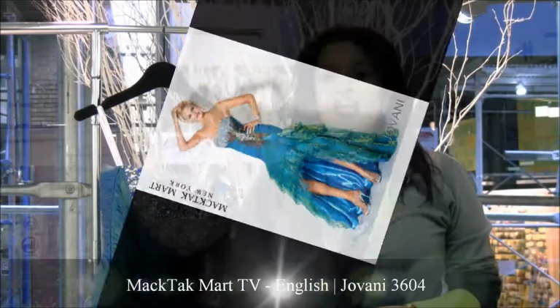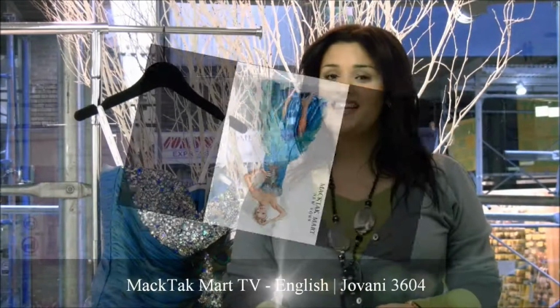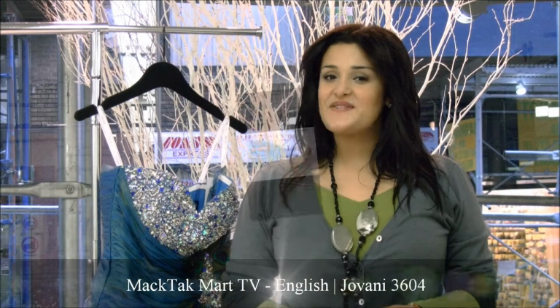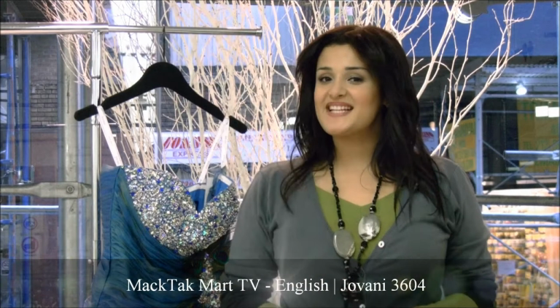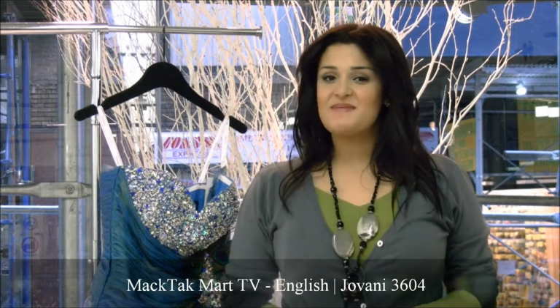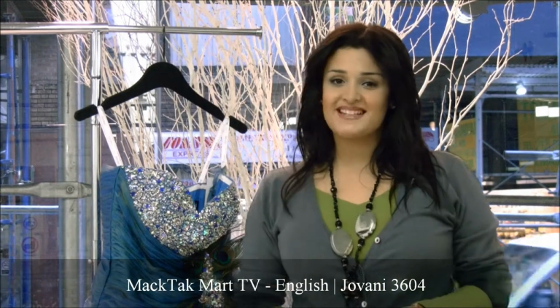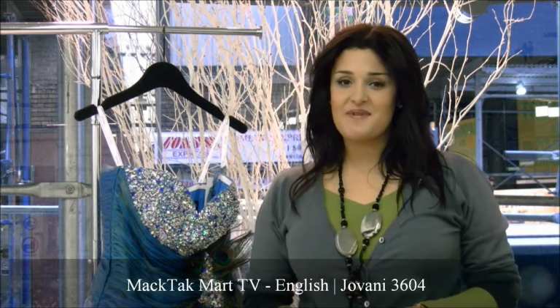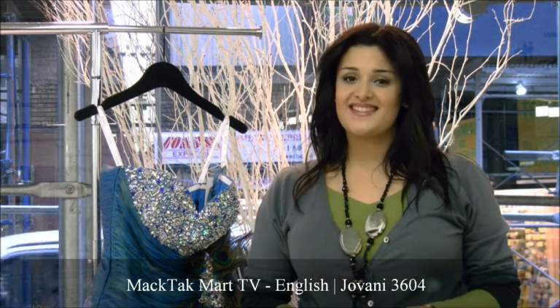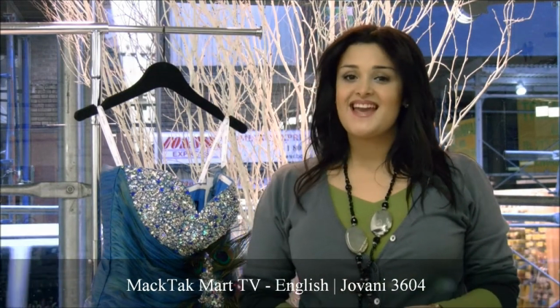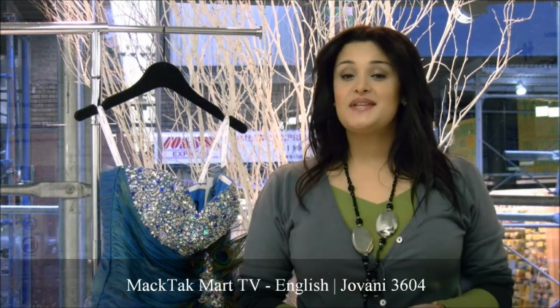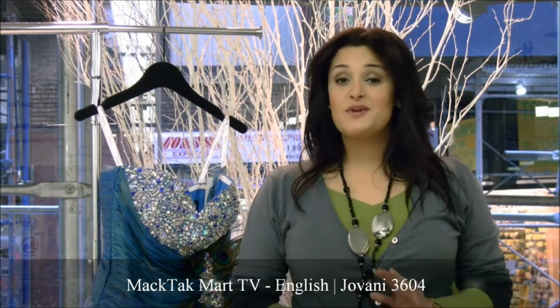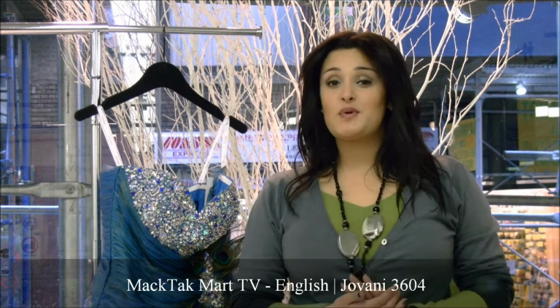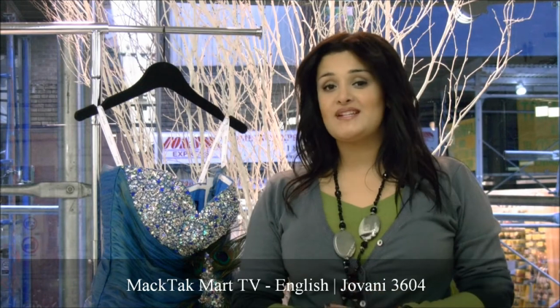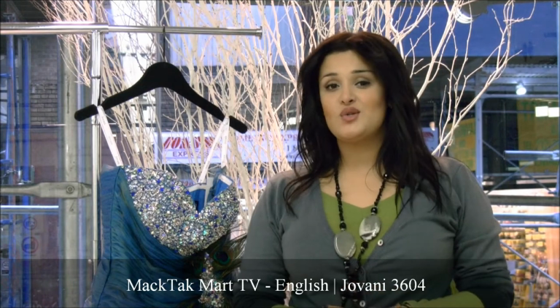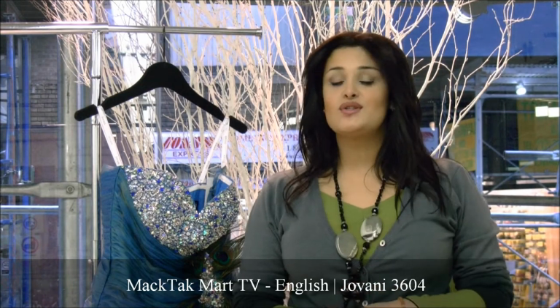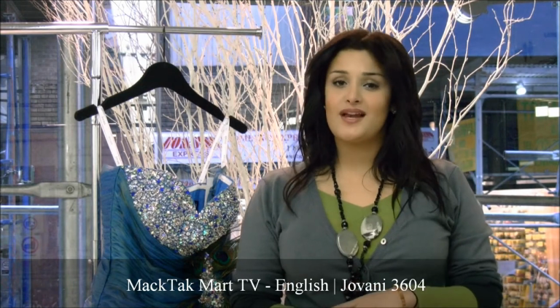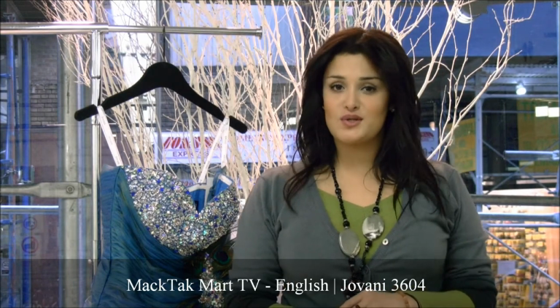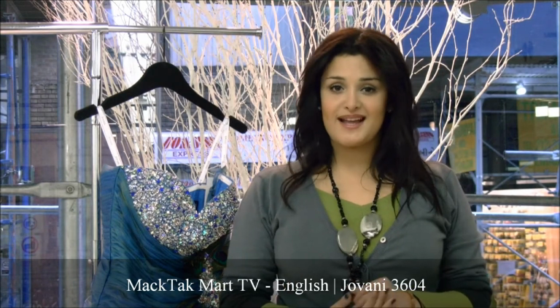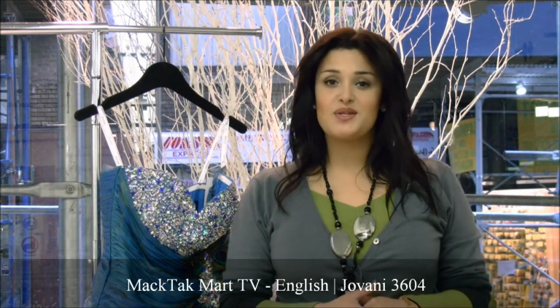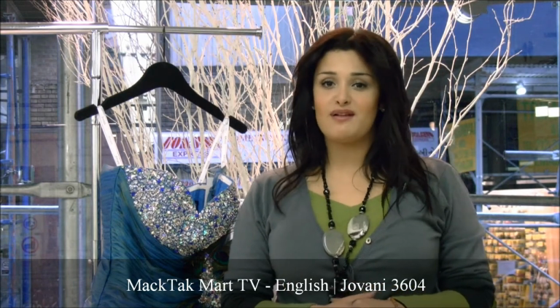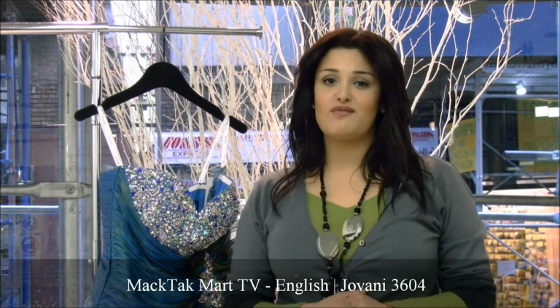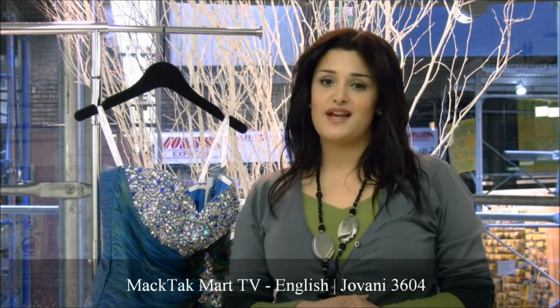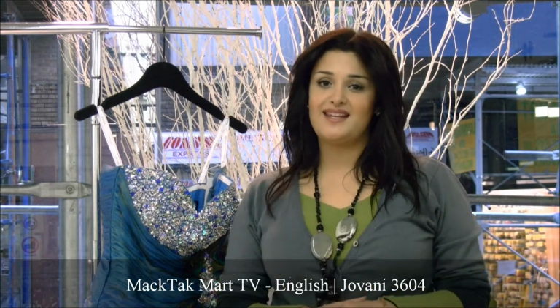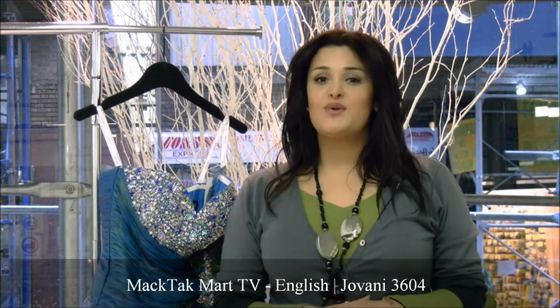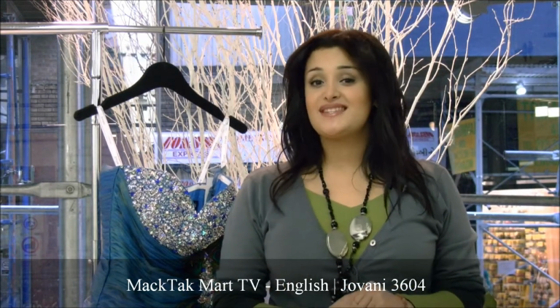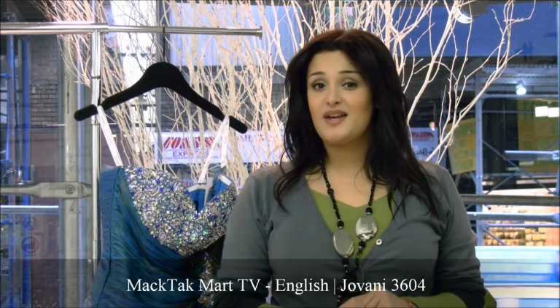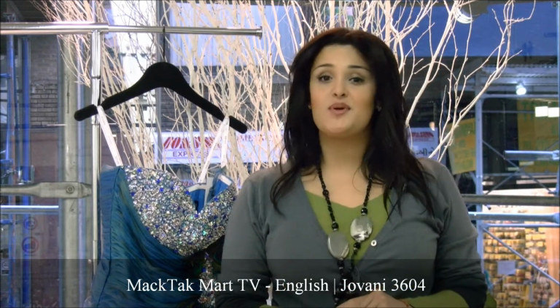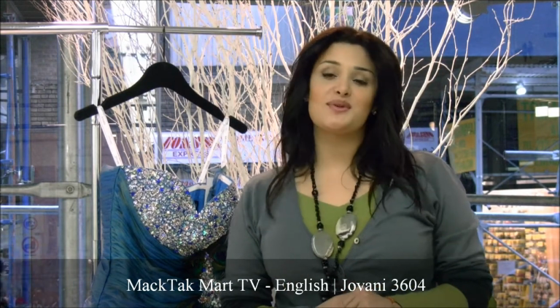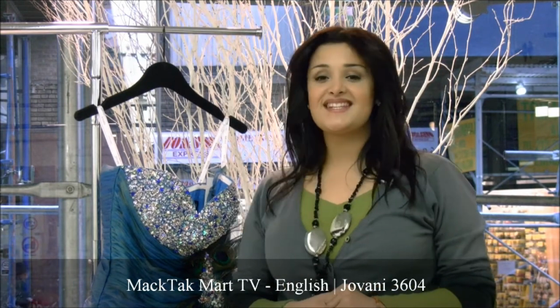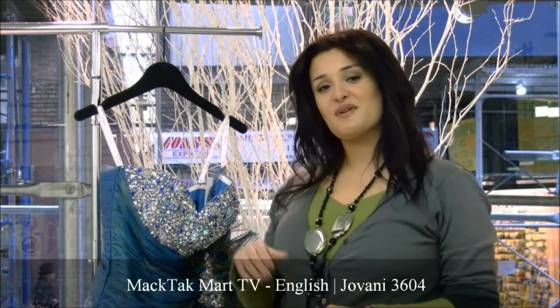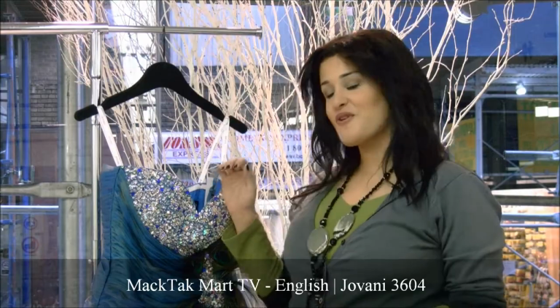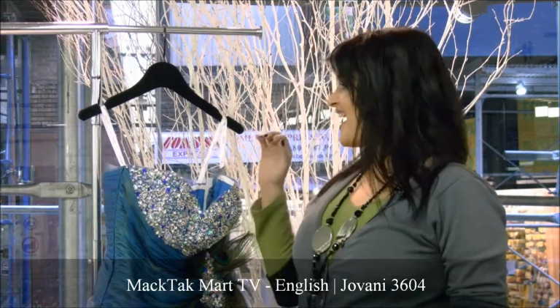Hello and welcome to Magtech Mart. Today I'm going to present to you the collection 2012 of Giovanni, which is style number 3604A.